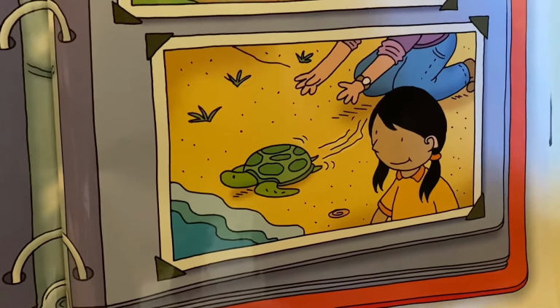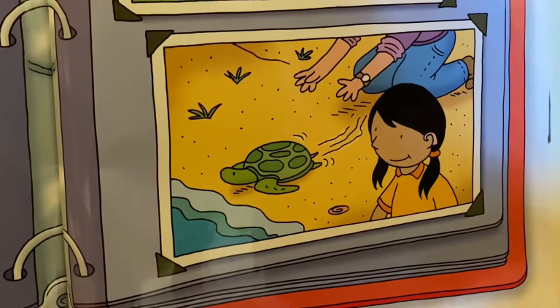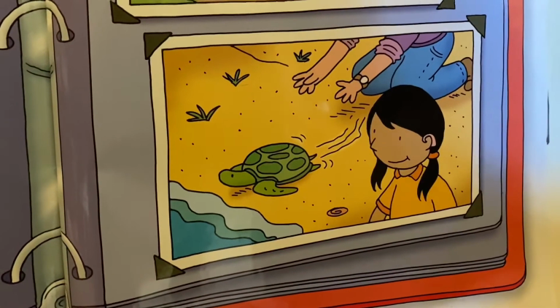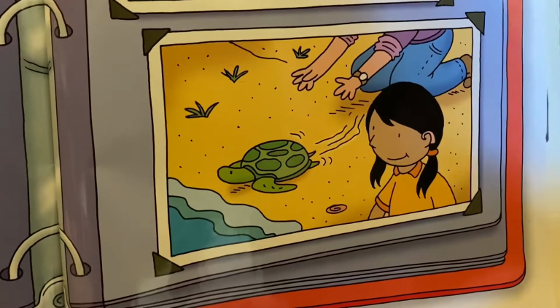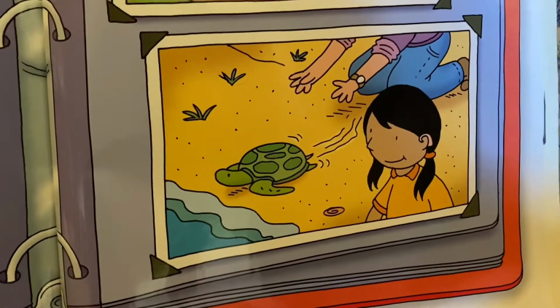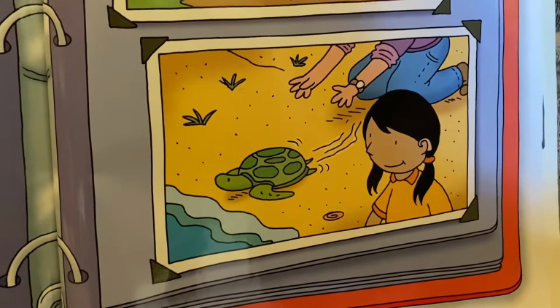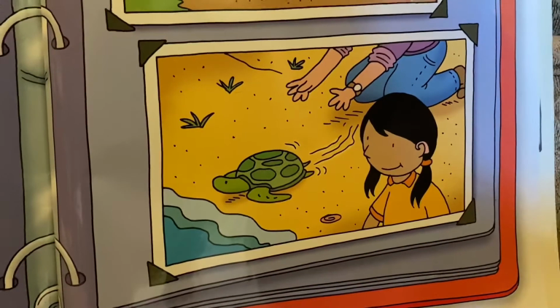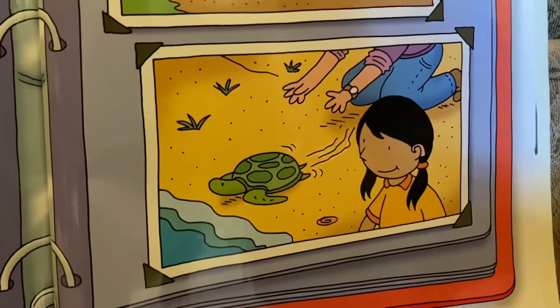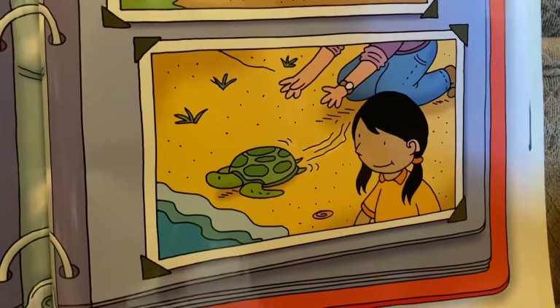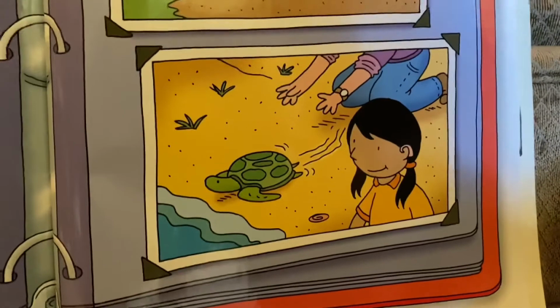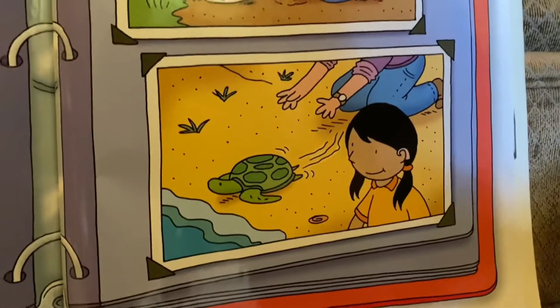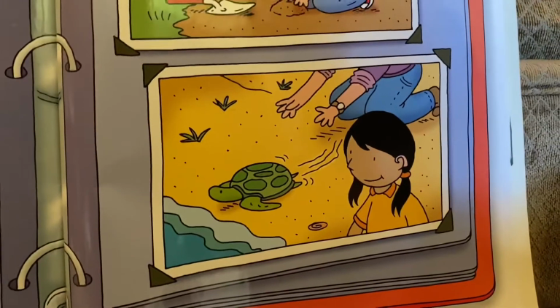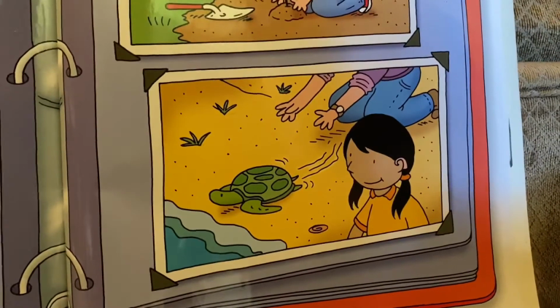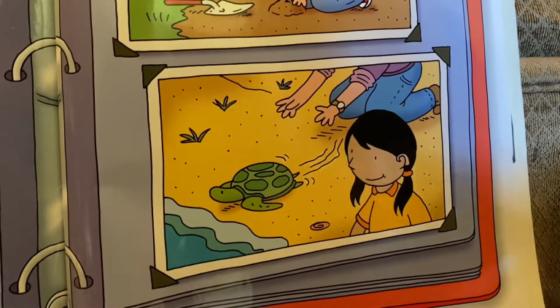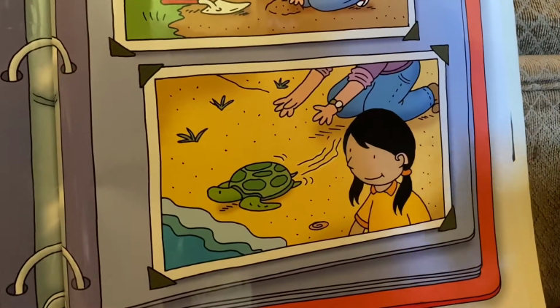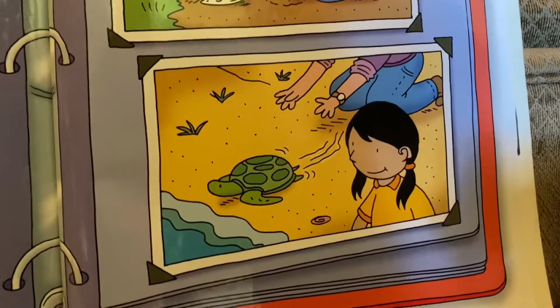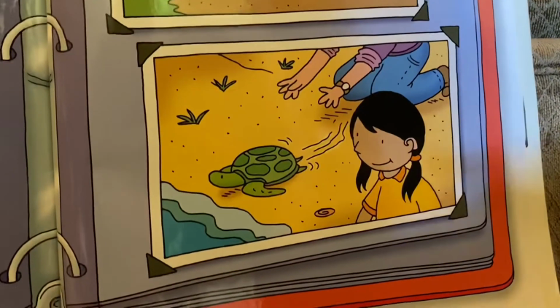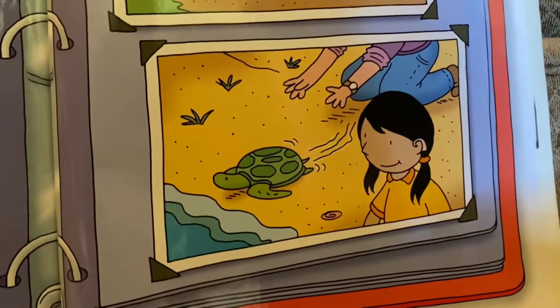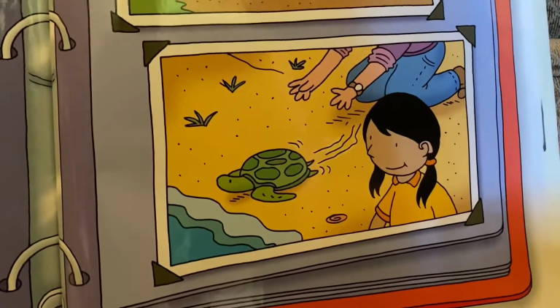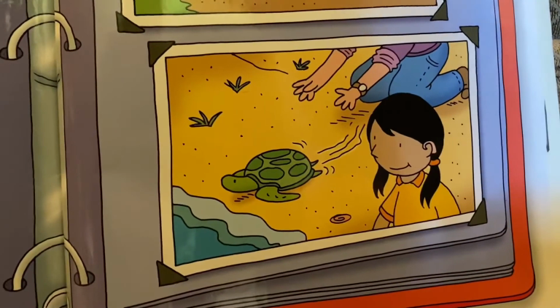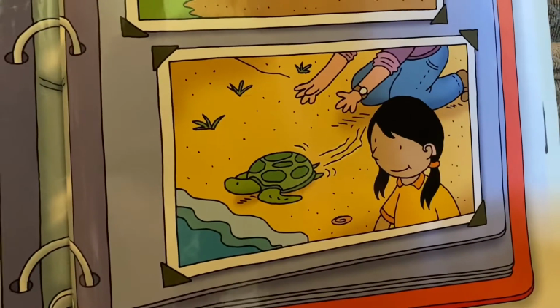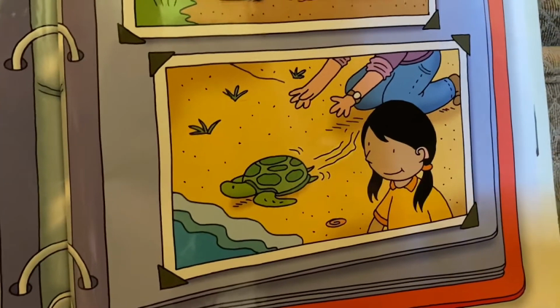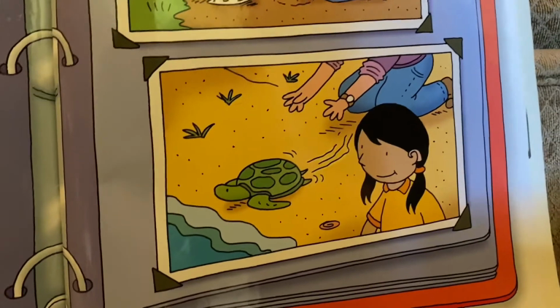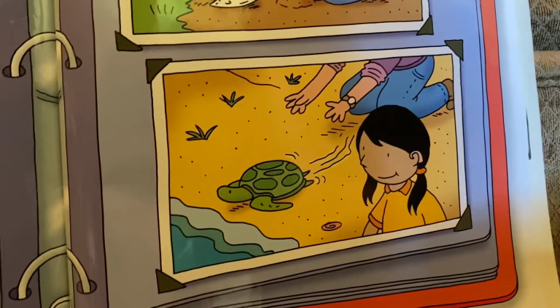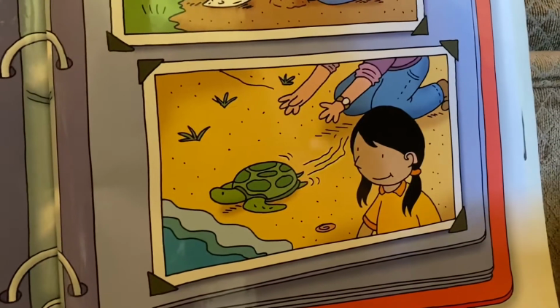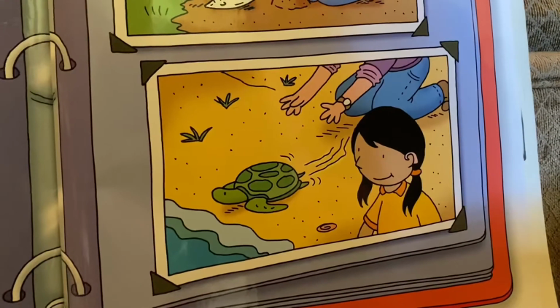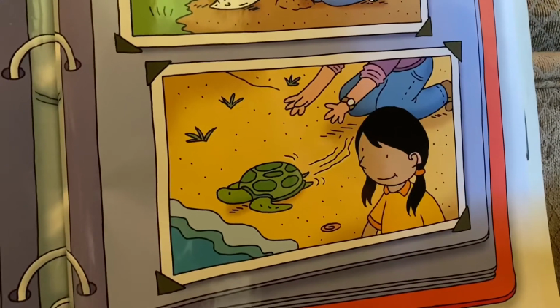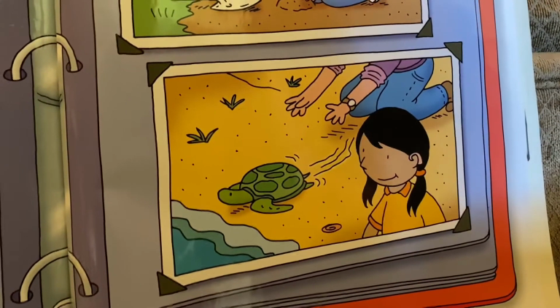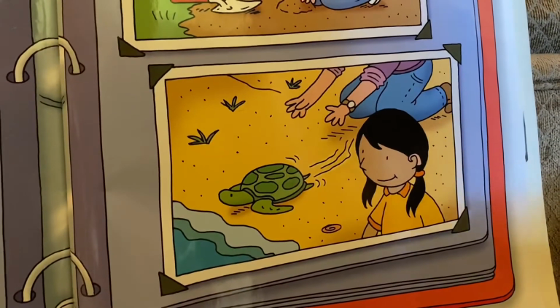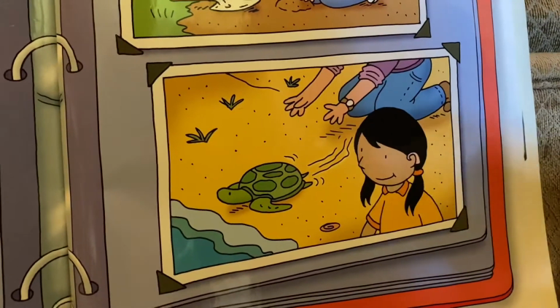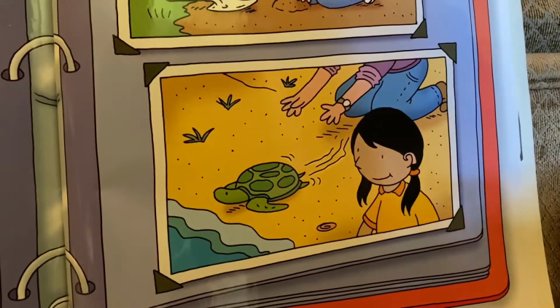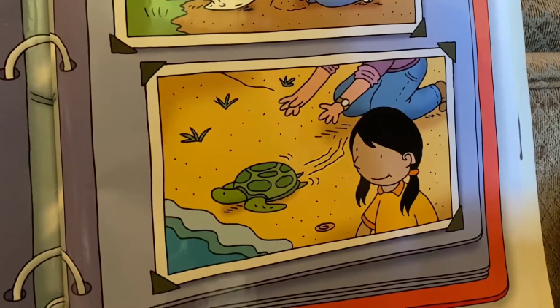If you would see an animal that's hurt or sick, you could tell an adult about that and they could help the animal out, but eventually it will have to be released back into the wild. We want to protect animals and be kind to them by not disturbing them and letting them stay in their homes.